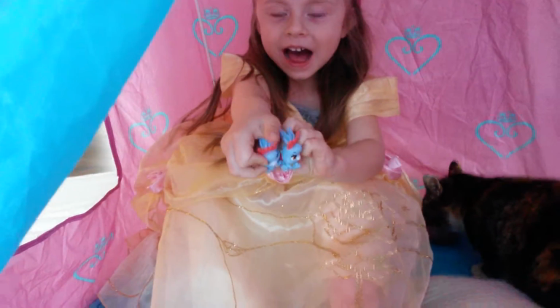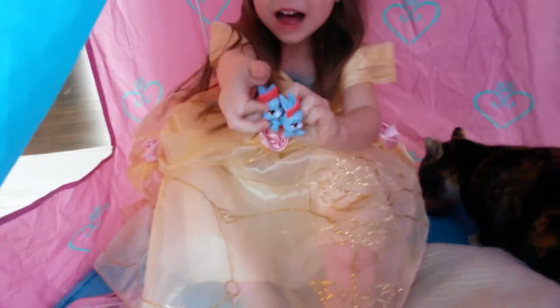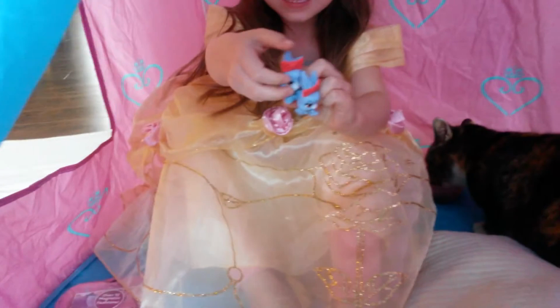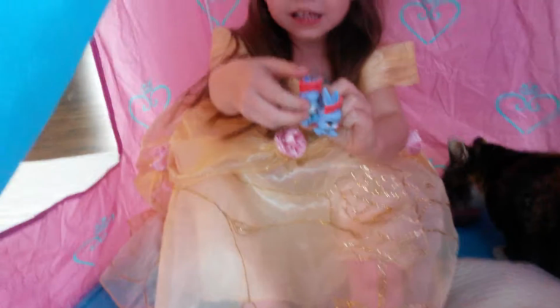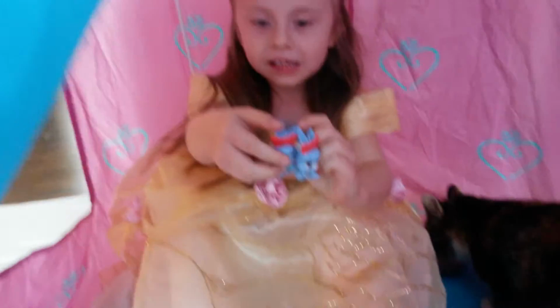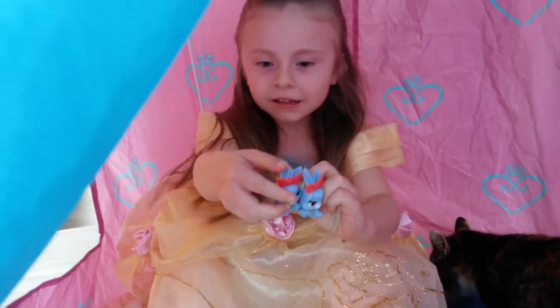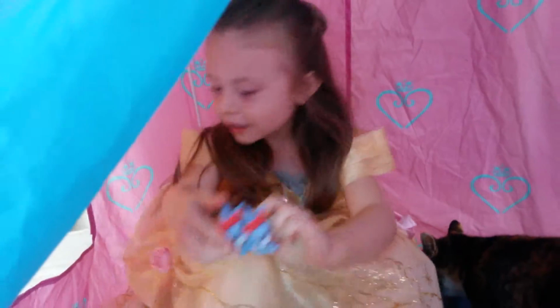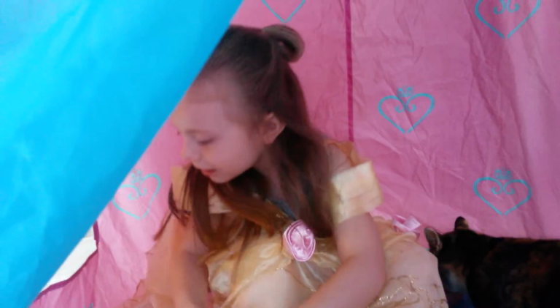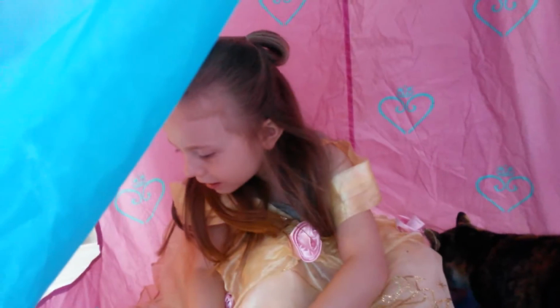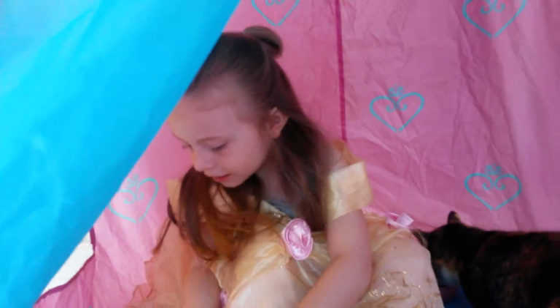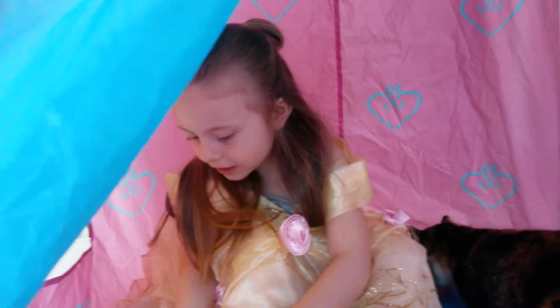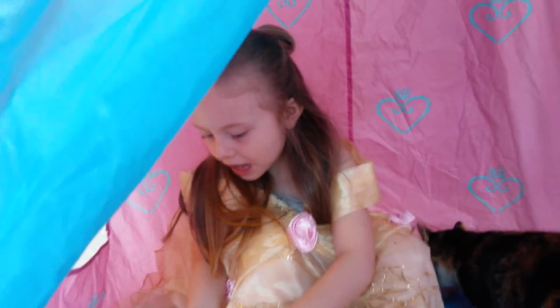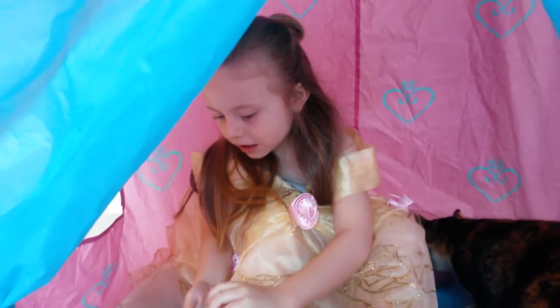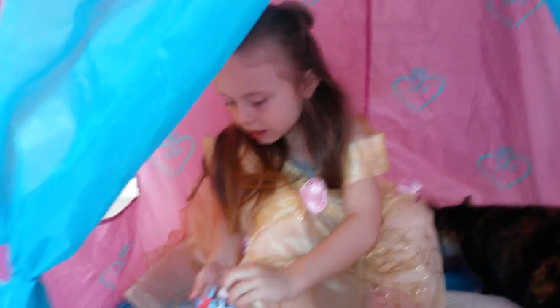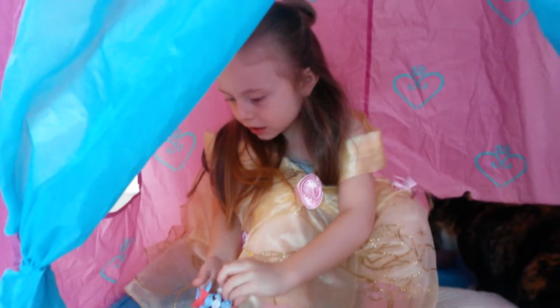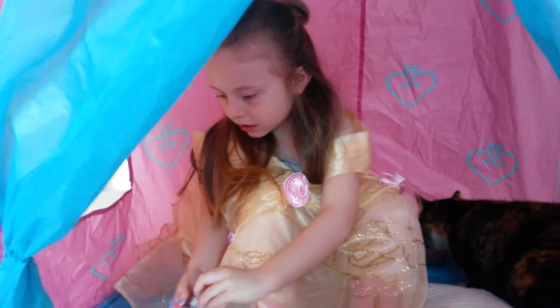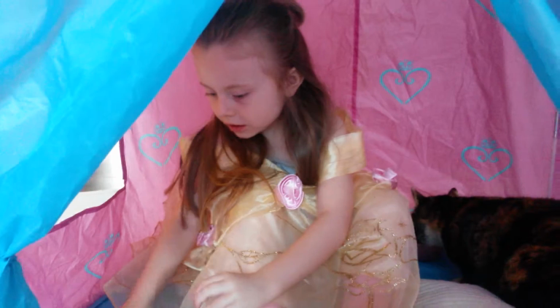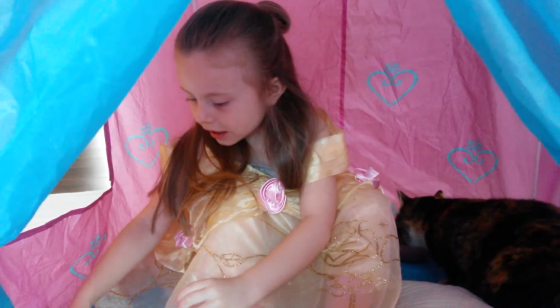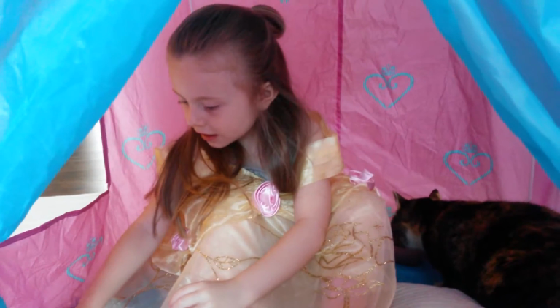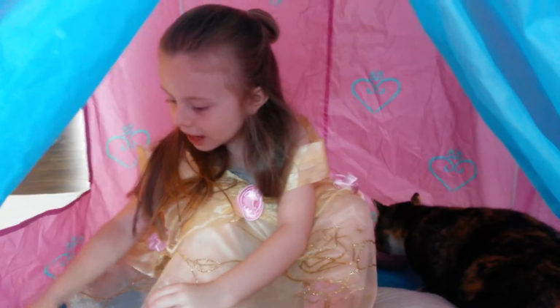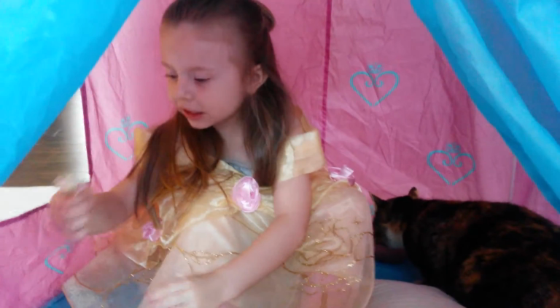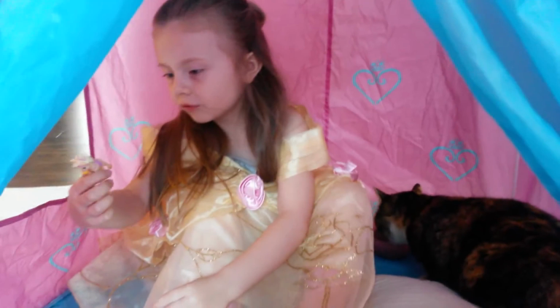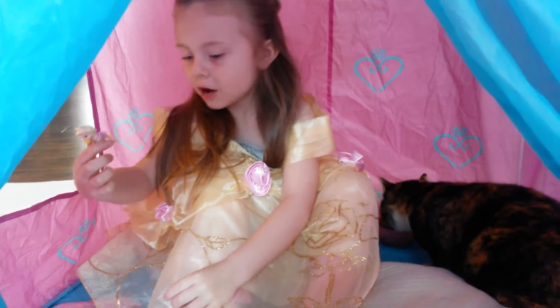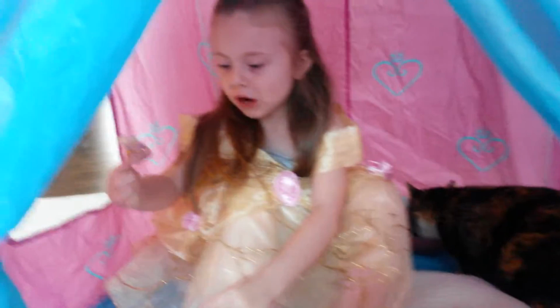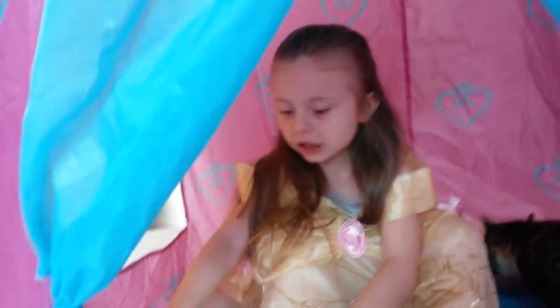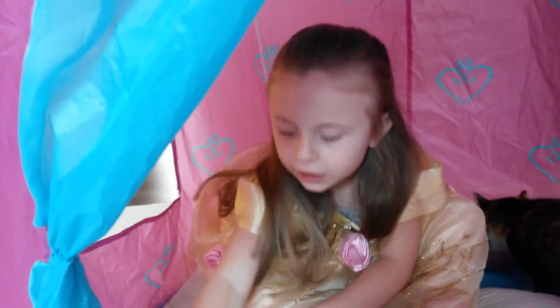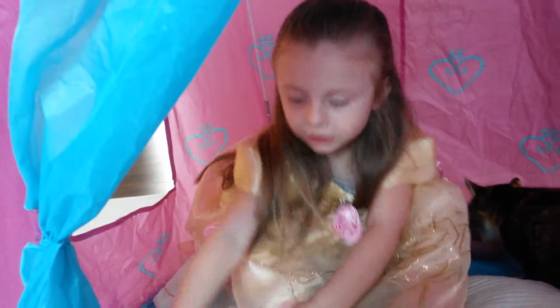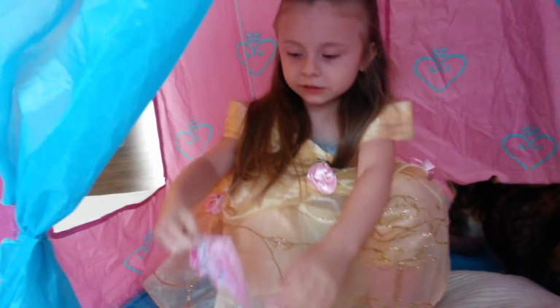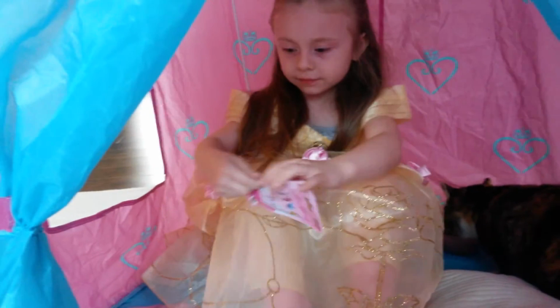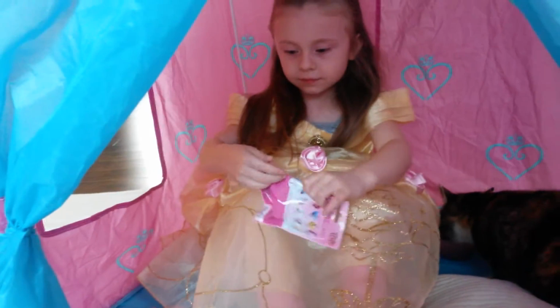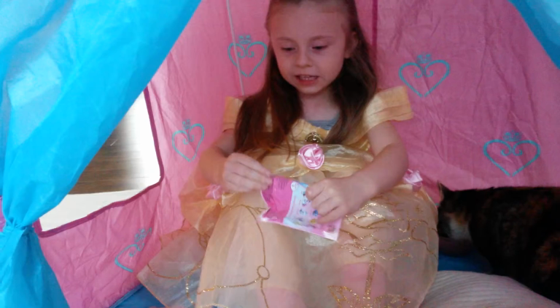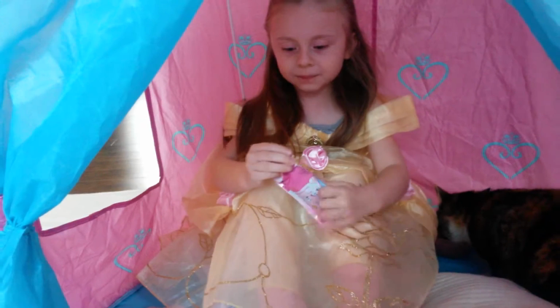Oh, it's Barry. Oh, you got two of them. Did you already open the other one, too? Yeah. Do you have one more to open? And actually this is right there. Yeah, you got one more to open?